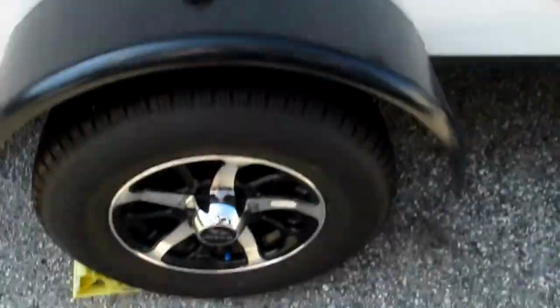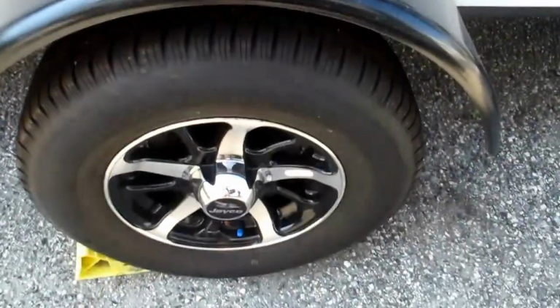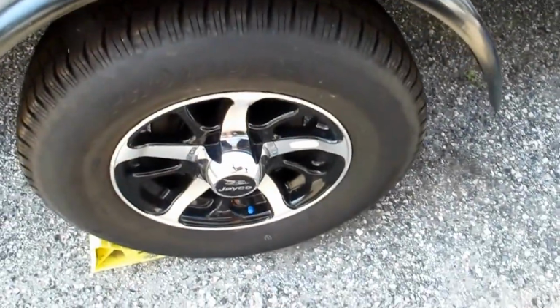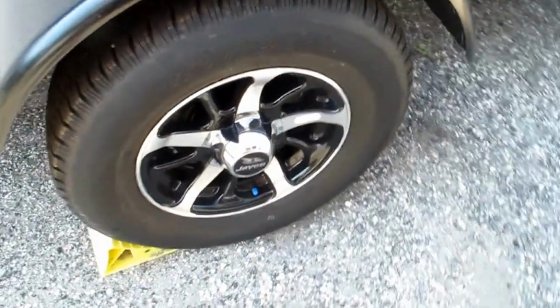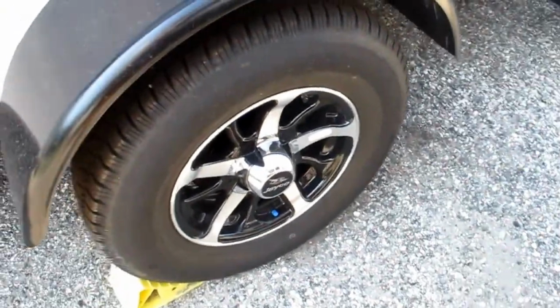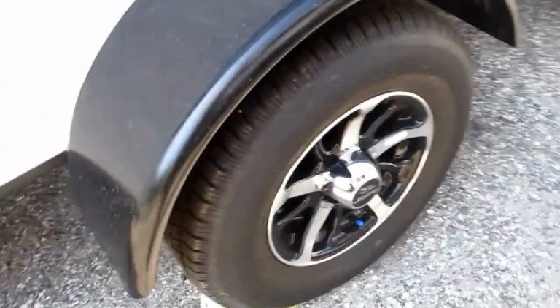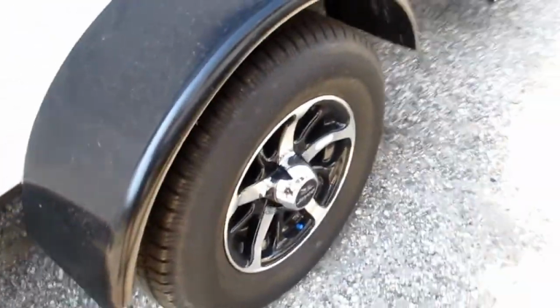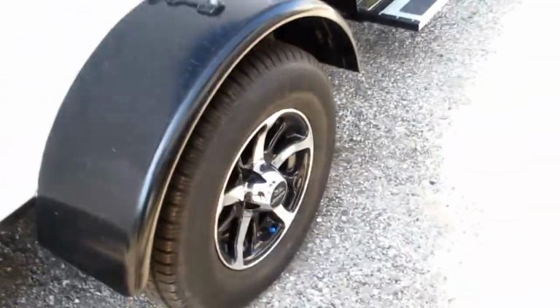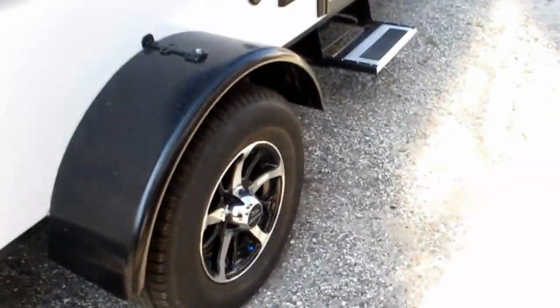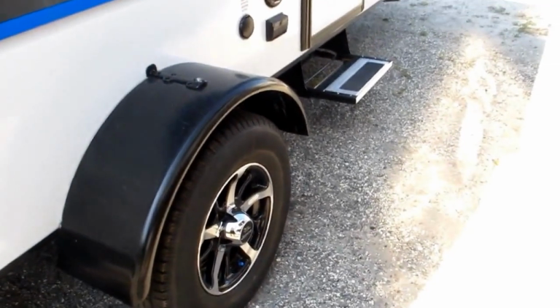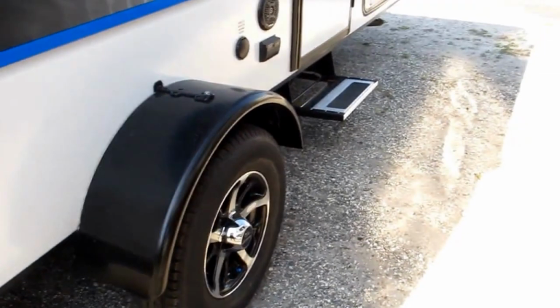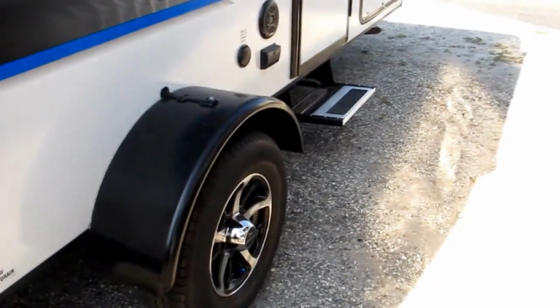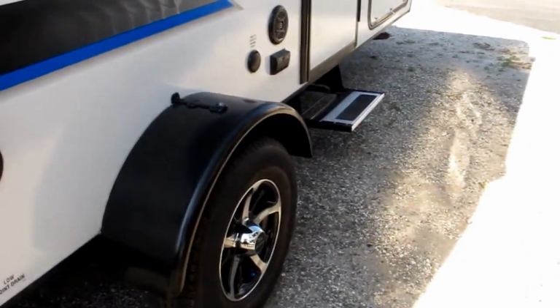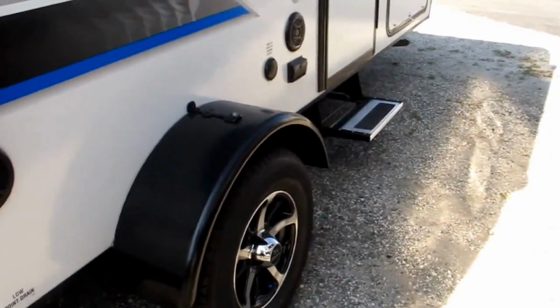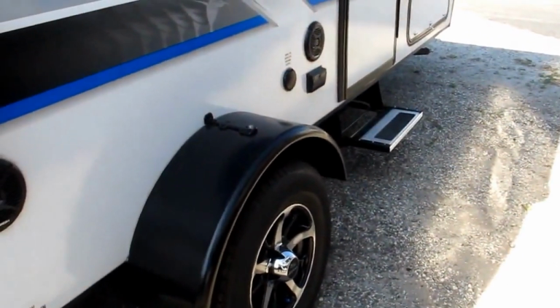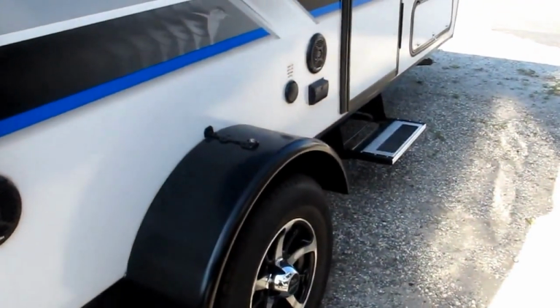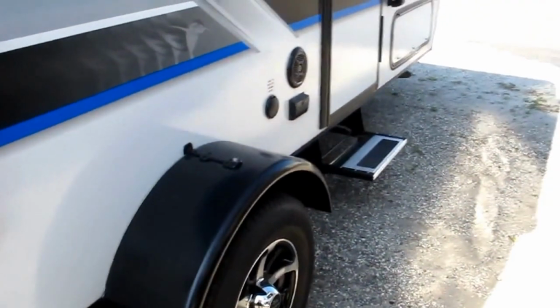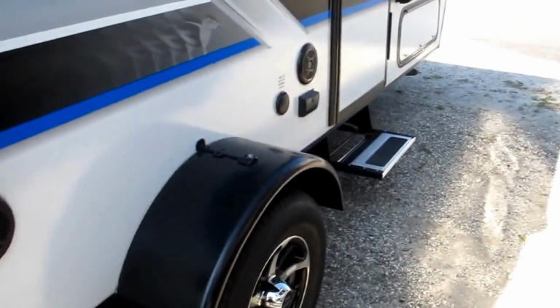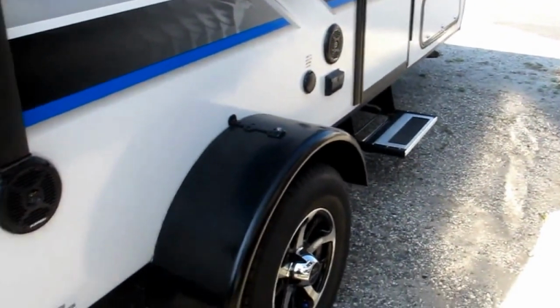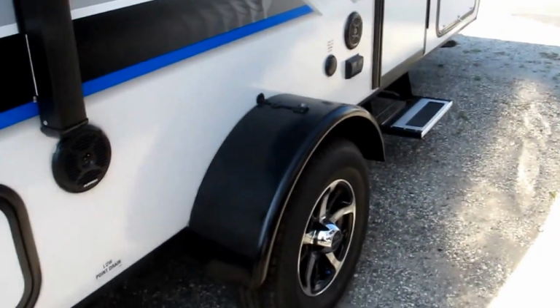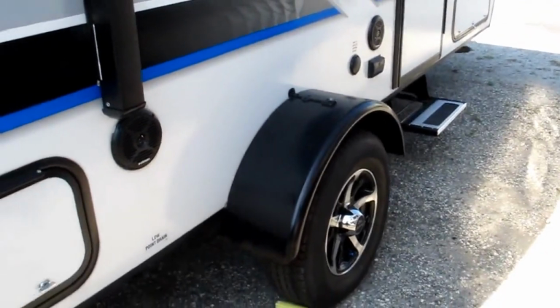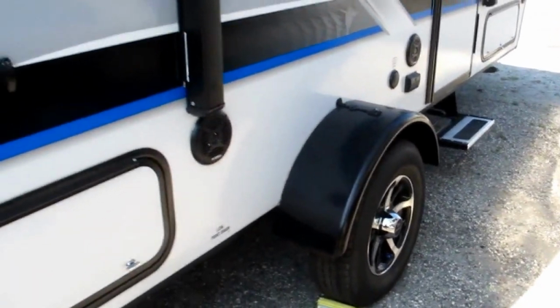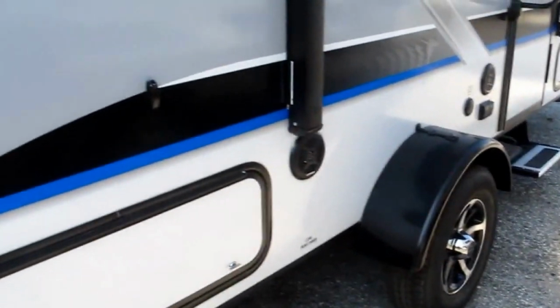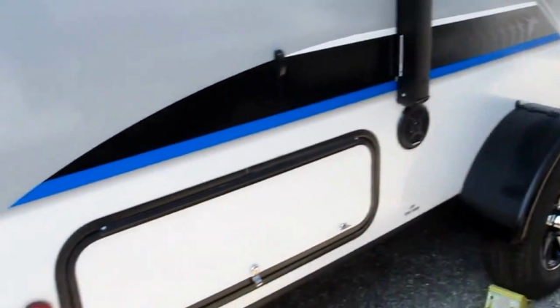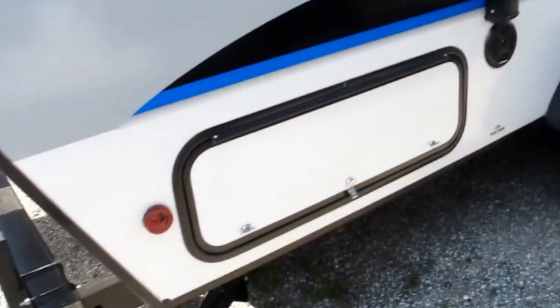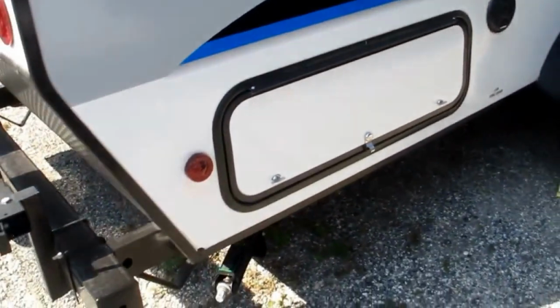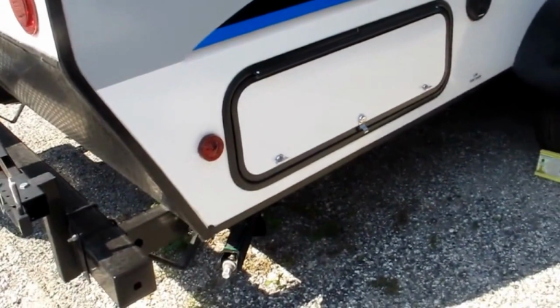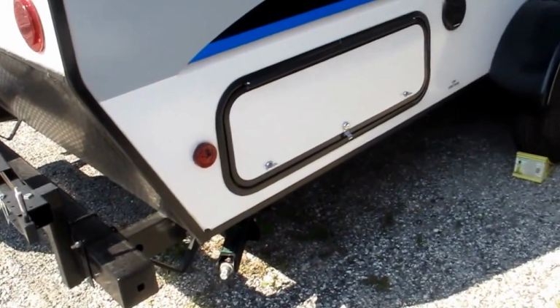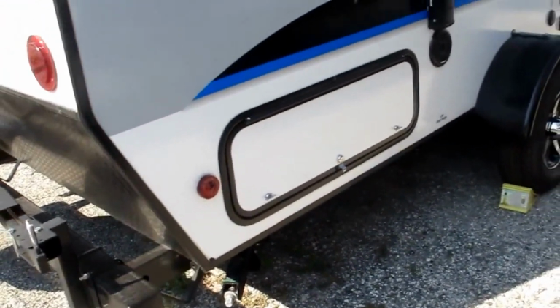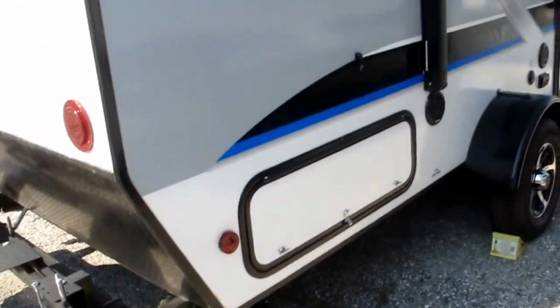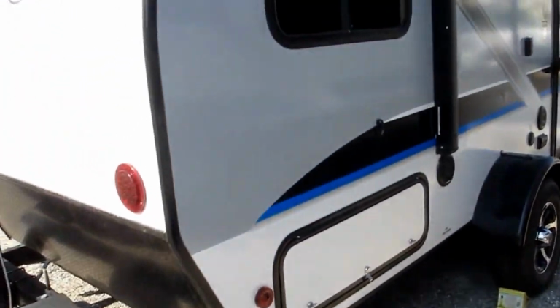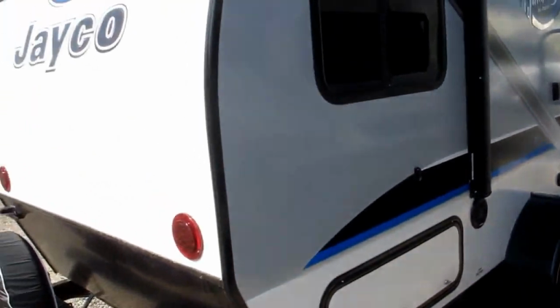The tires are nitrogen filled, which helps prevent dry rot. Those are rubber-ized torsion axles for a much smoother ride than most other trailers on the market, complete with stabilizer jacks on all four corners.